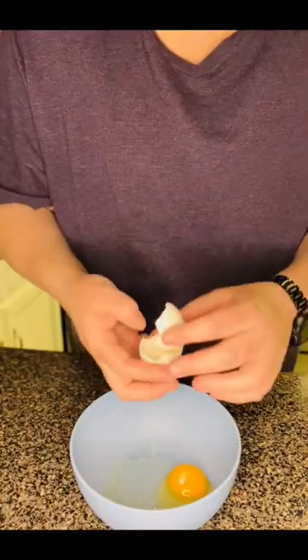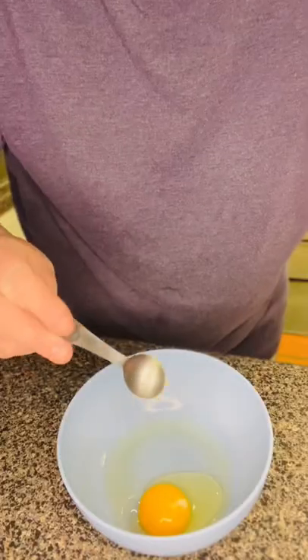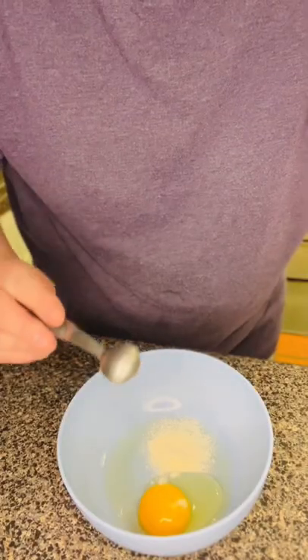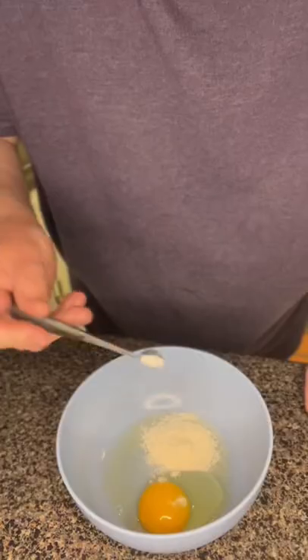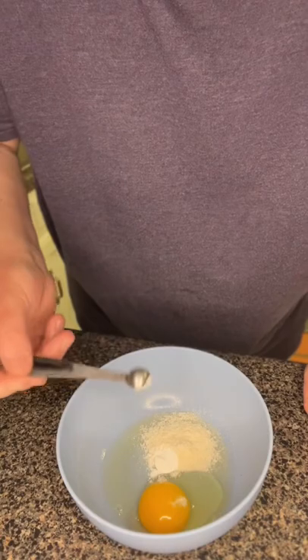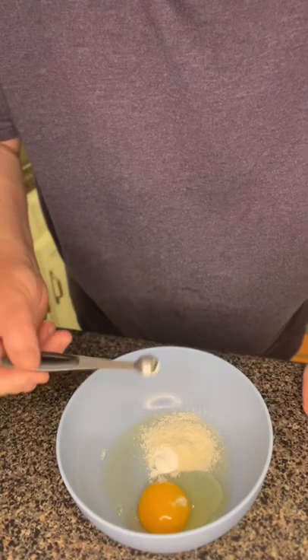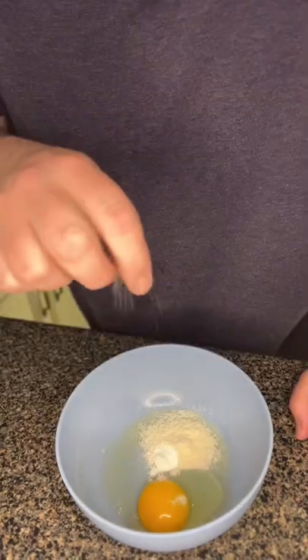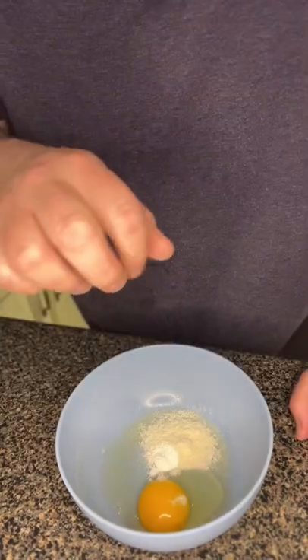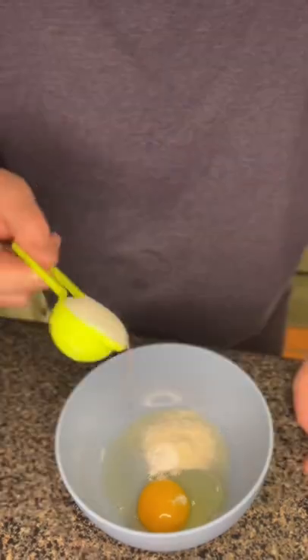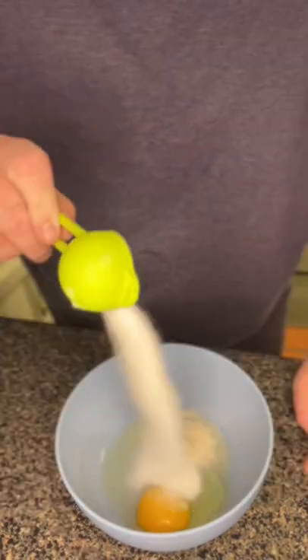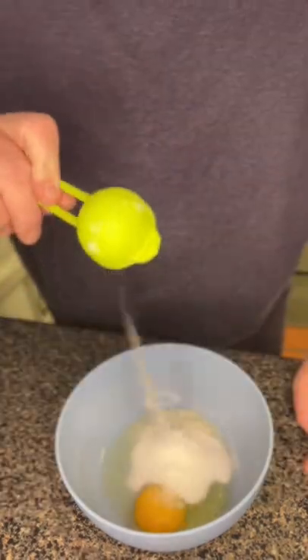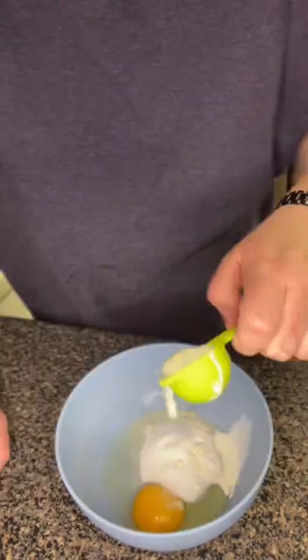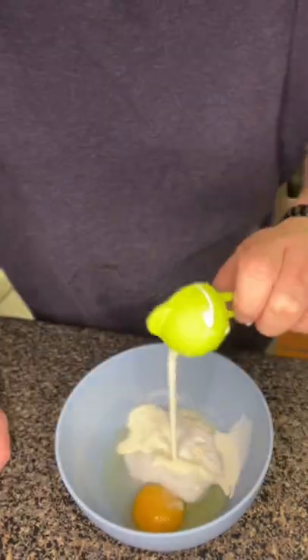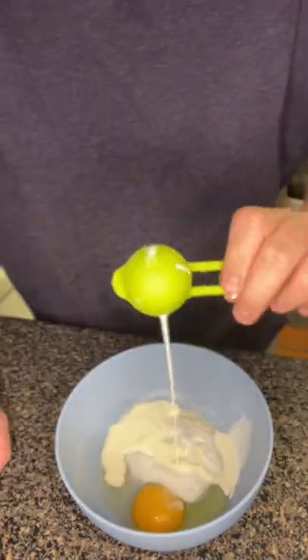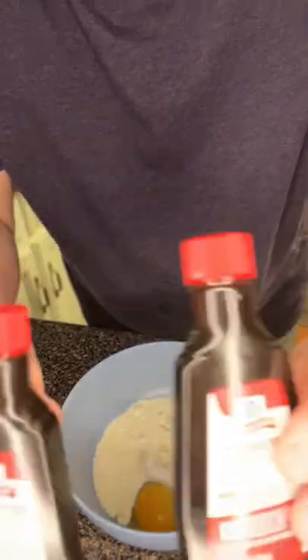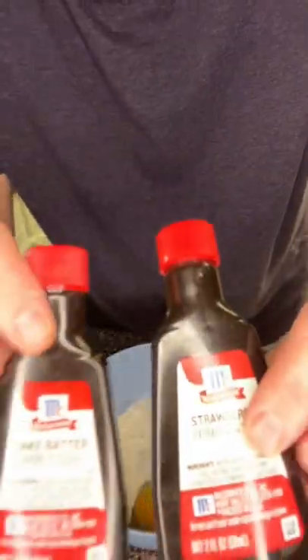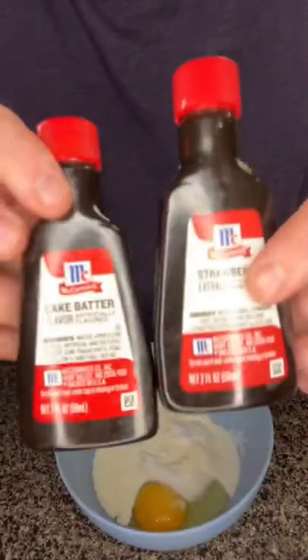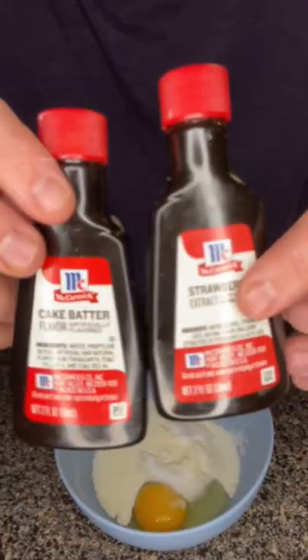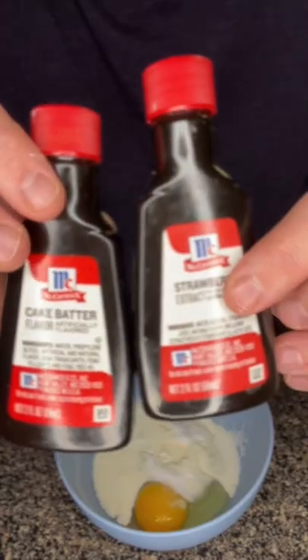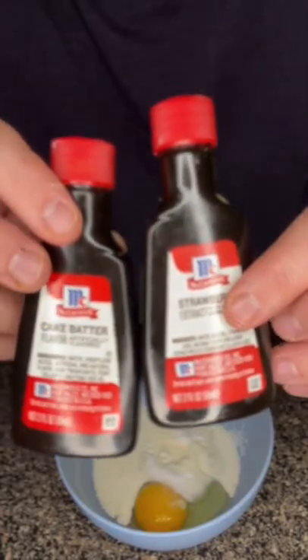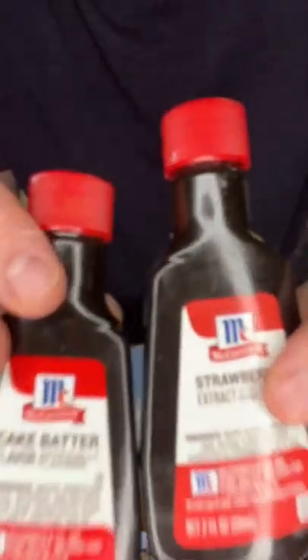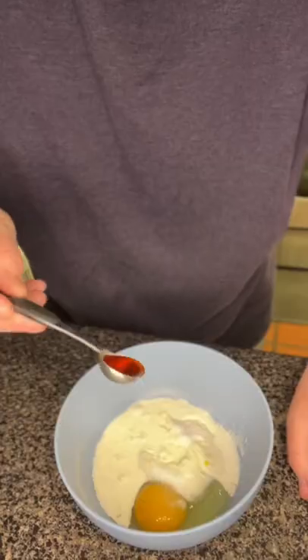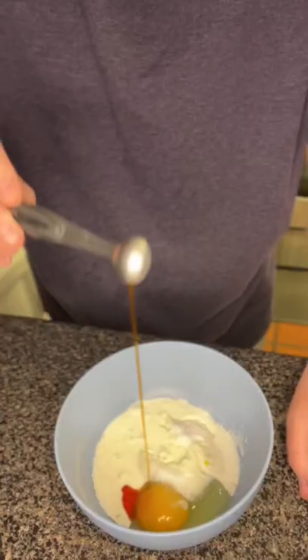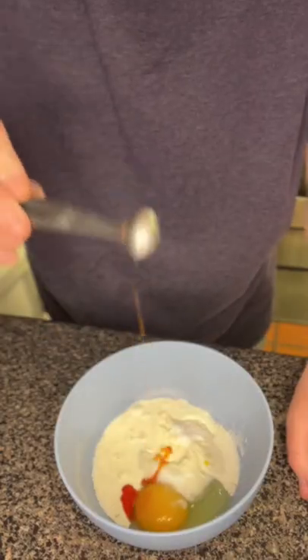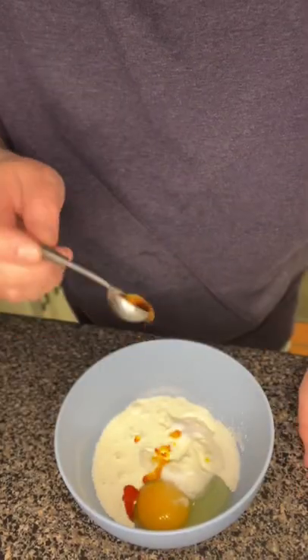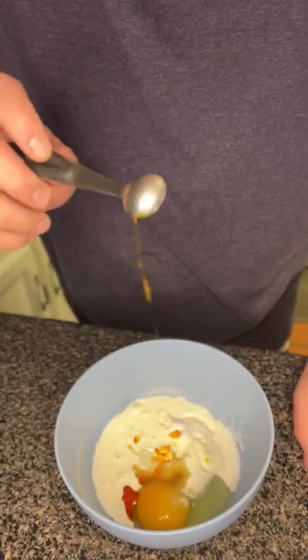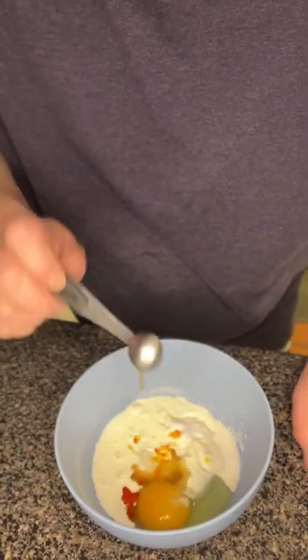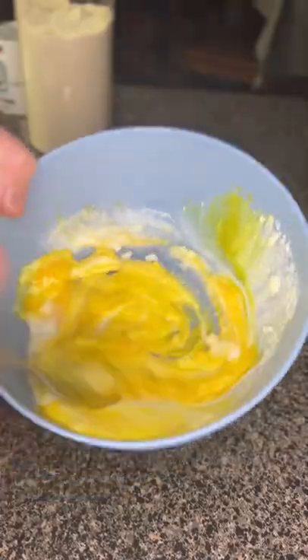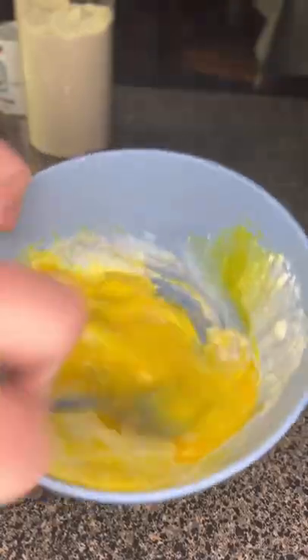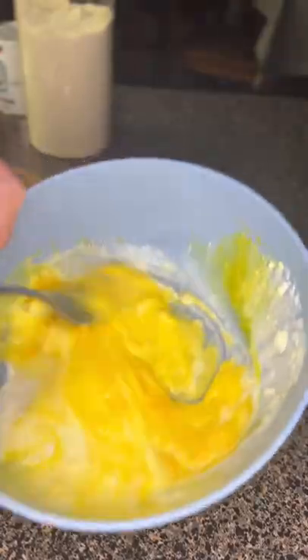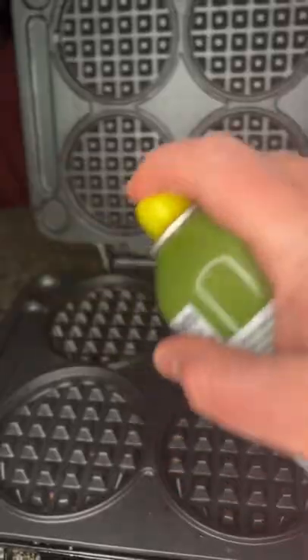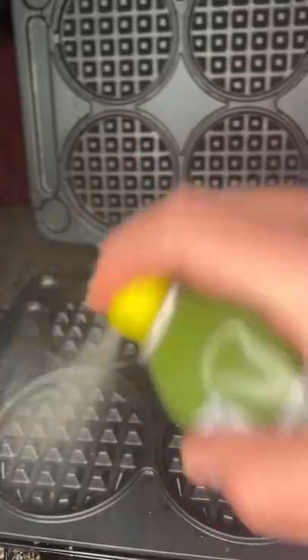Then we're going to get another bowl, add in our egg, our coconut flour, our sweetener, a pinch of salt, and add in some heavy cream. We're using cake batter extract and strawberry extract for this. Go ahead and add that to your bowl and give it a mix.